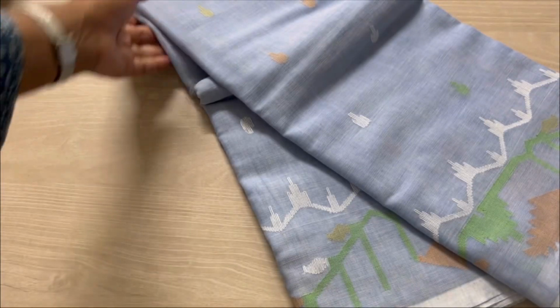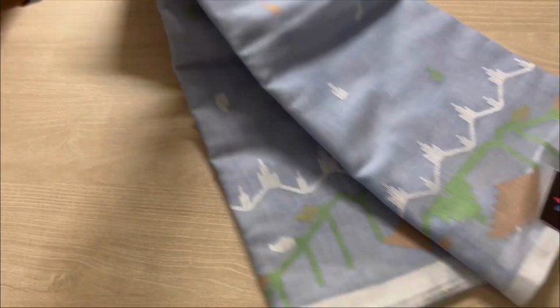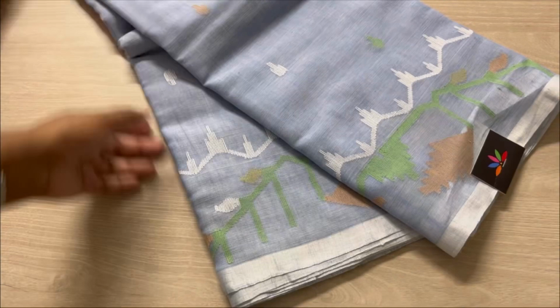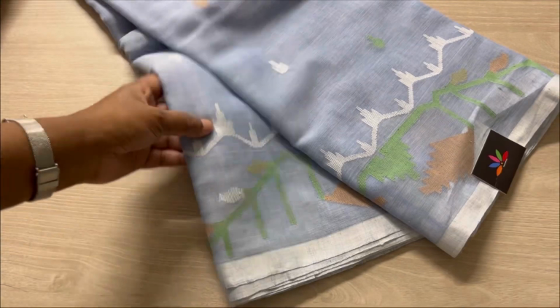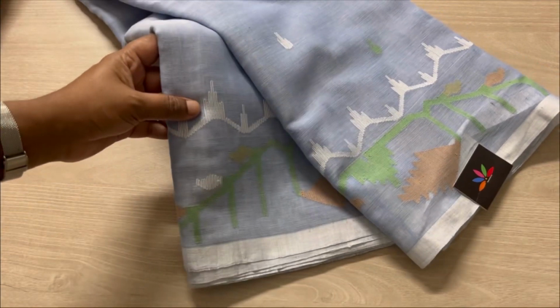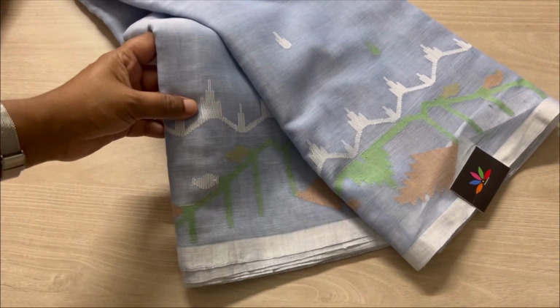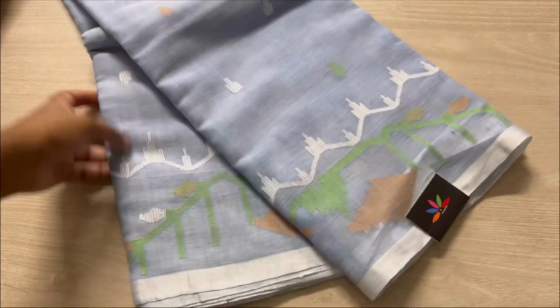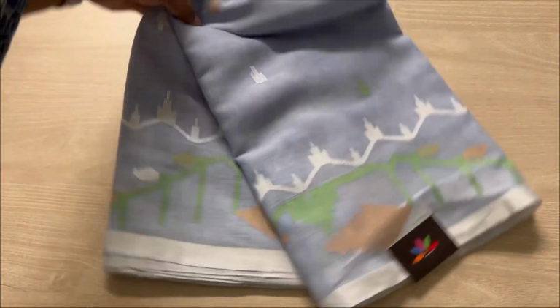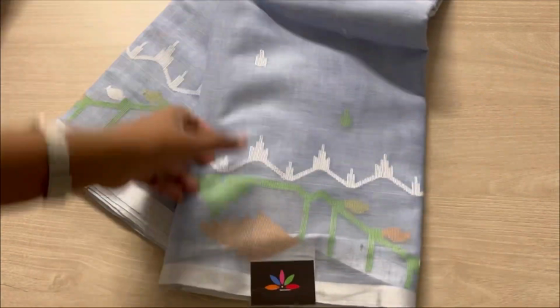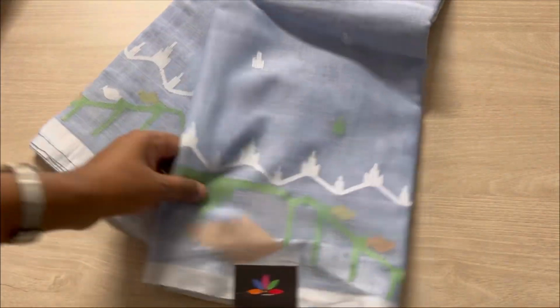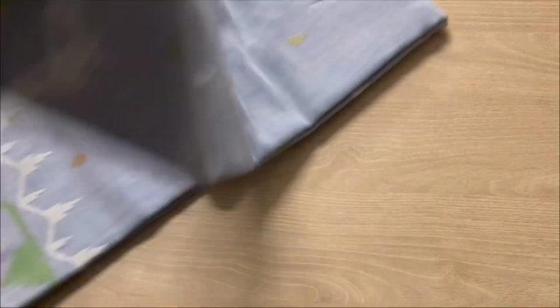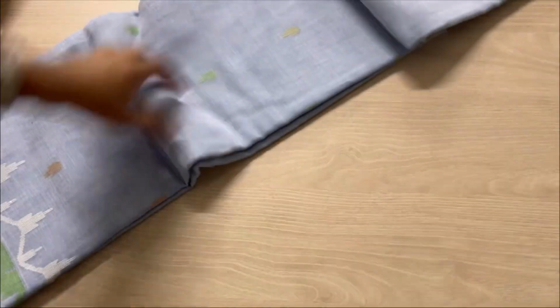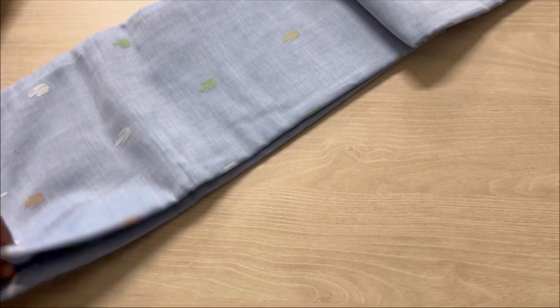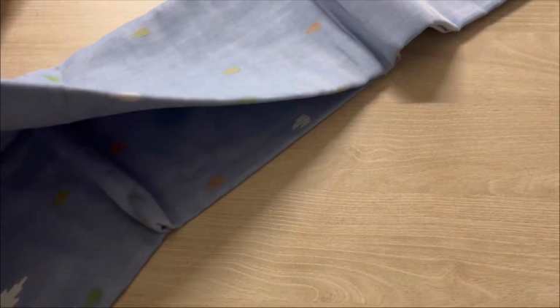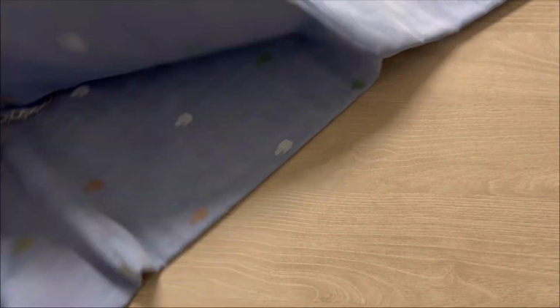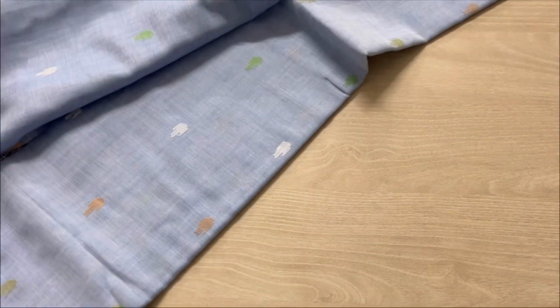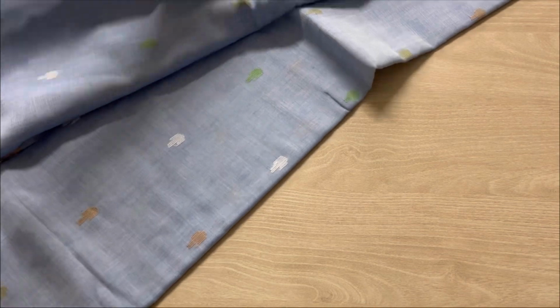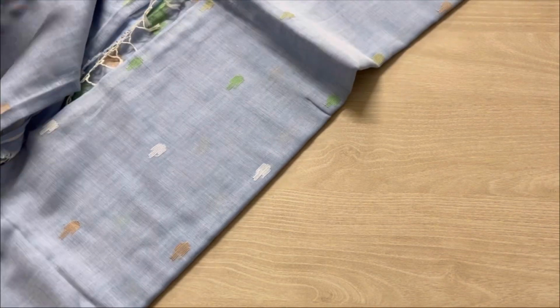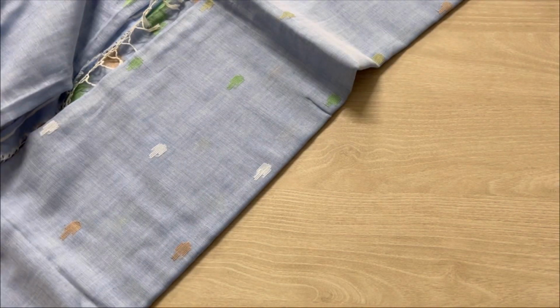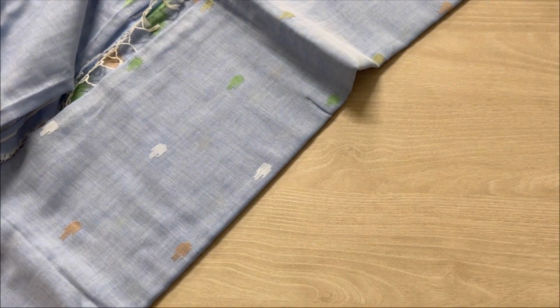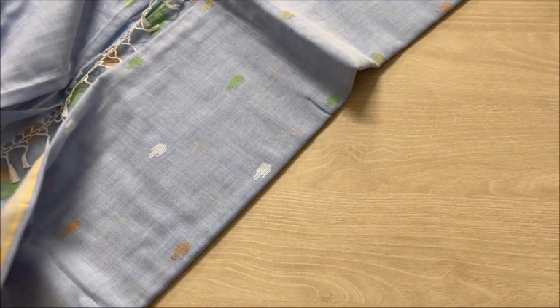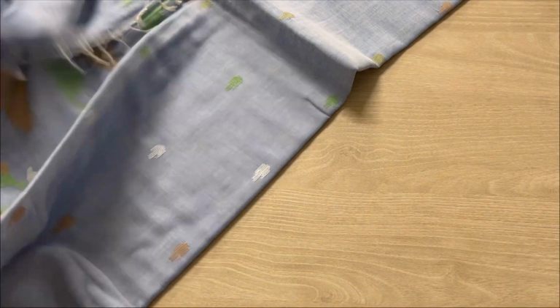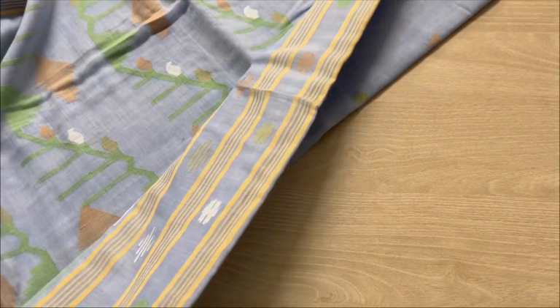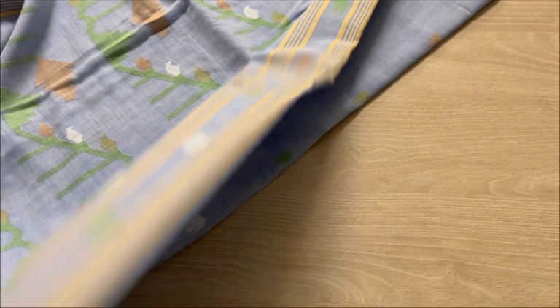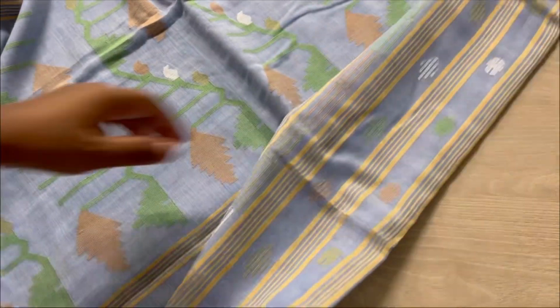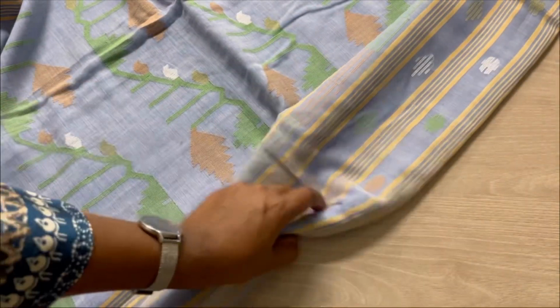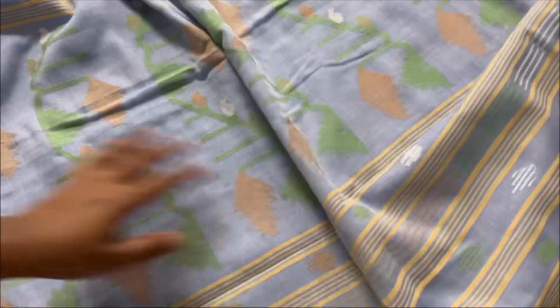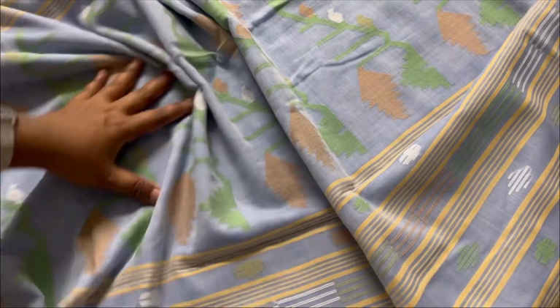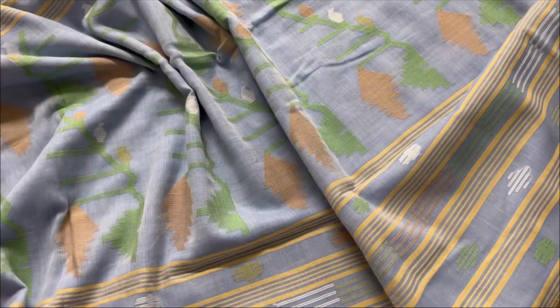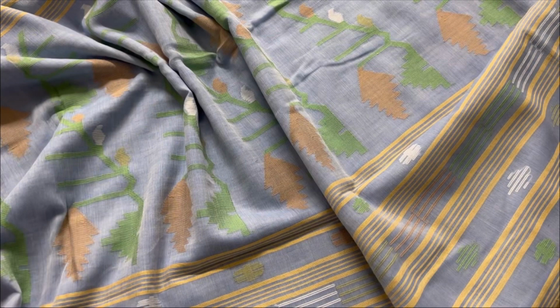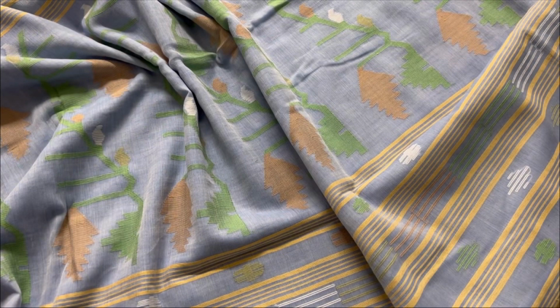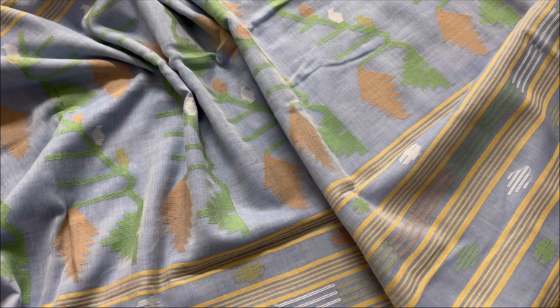The first is this beautiful powder blue — it's a rare colour. You can see the selvedge is a contrast selvedge, and the entire body has these butas in green and orange.